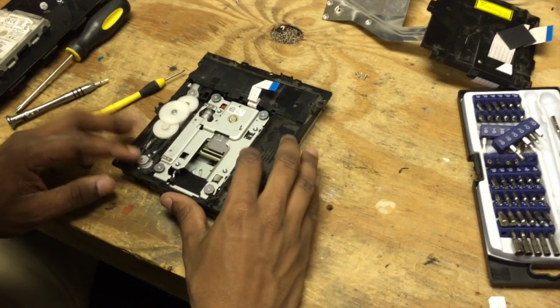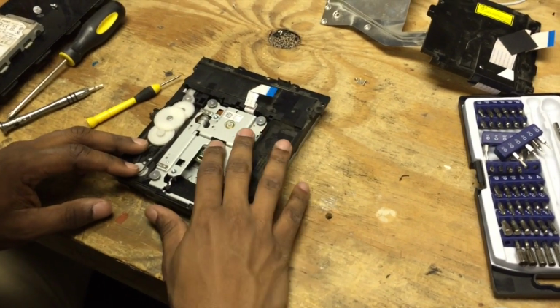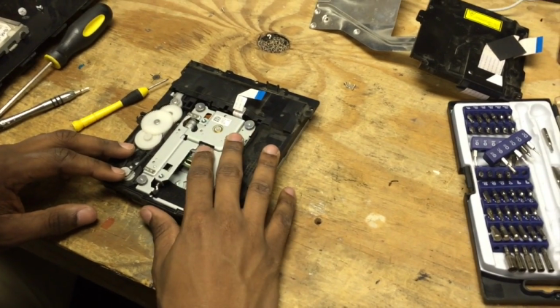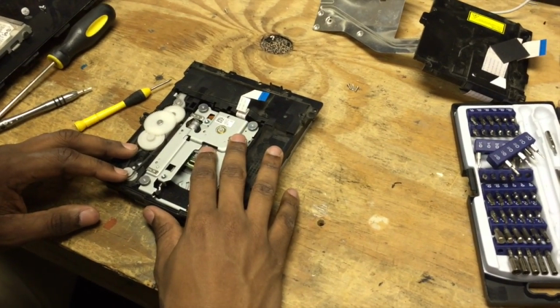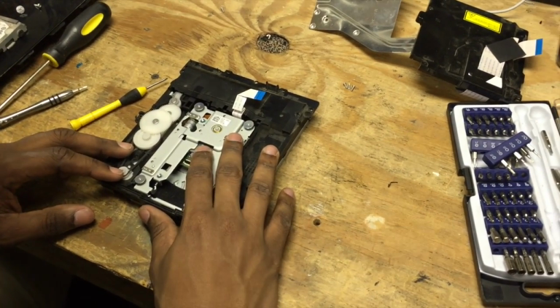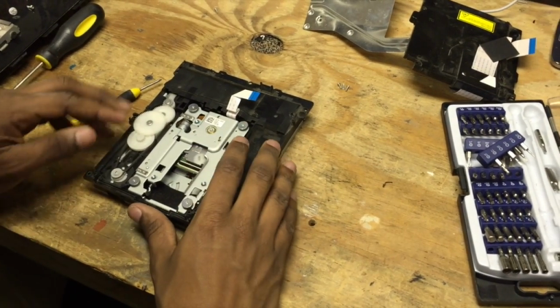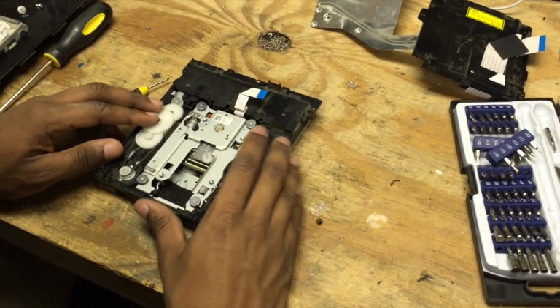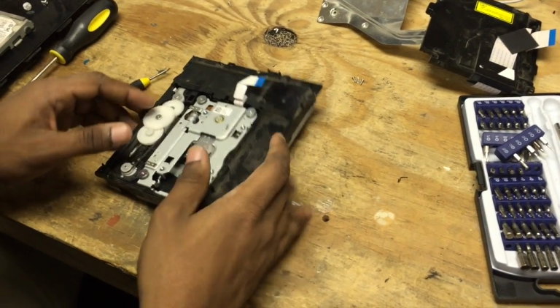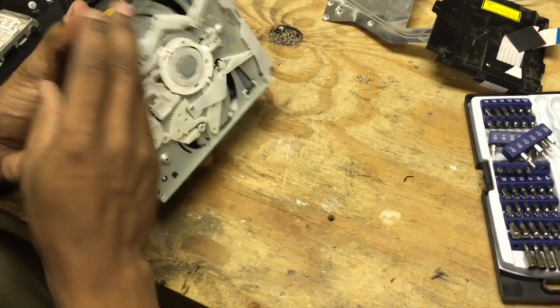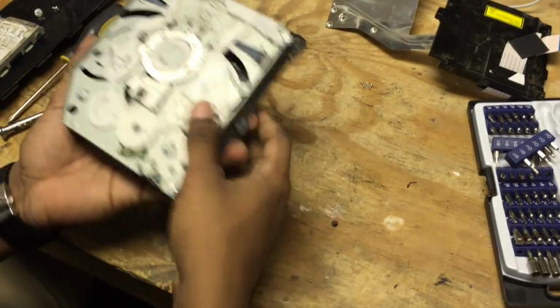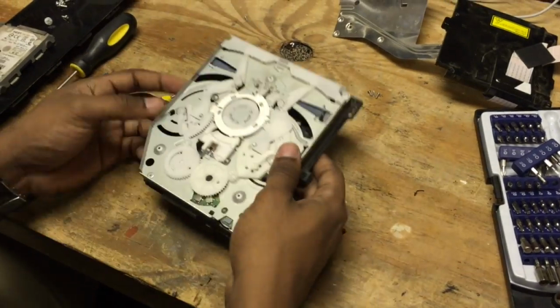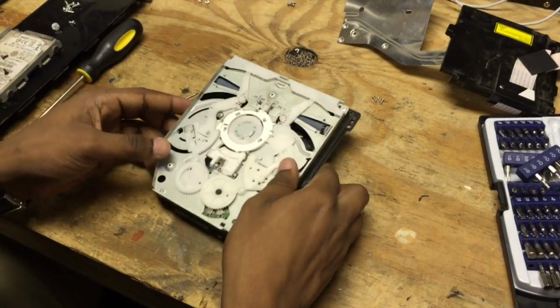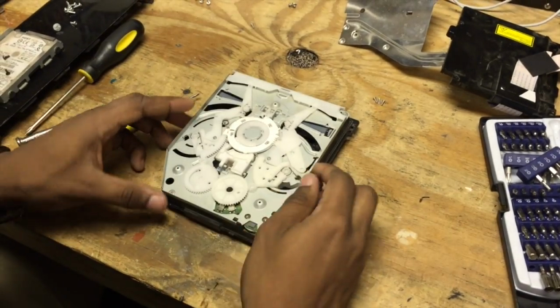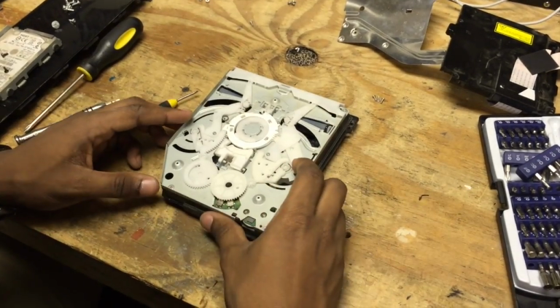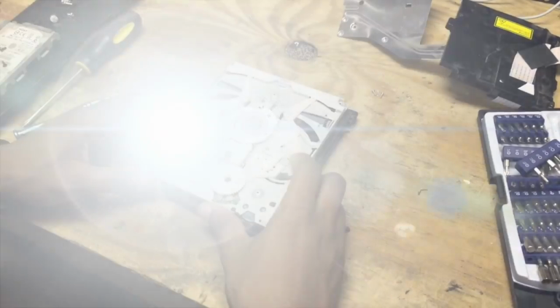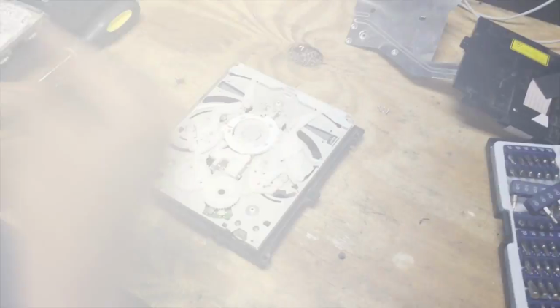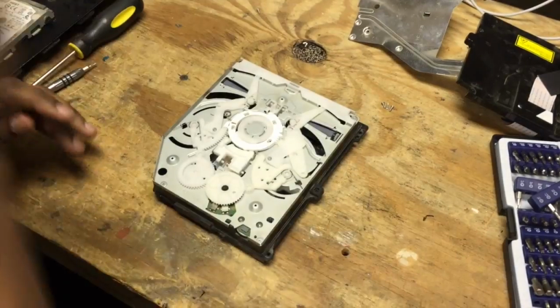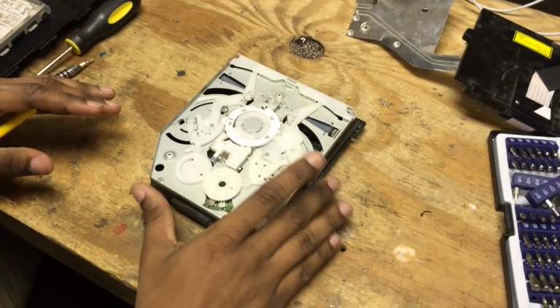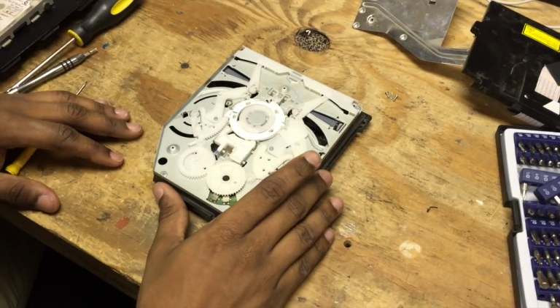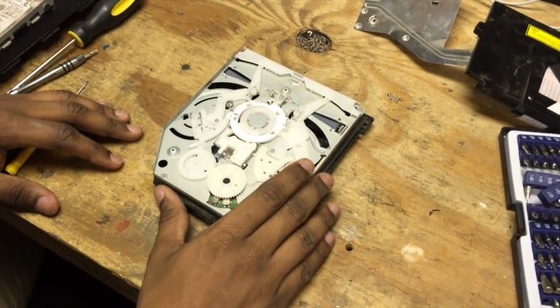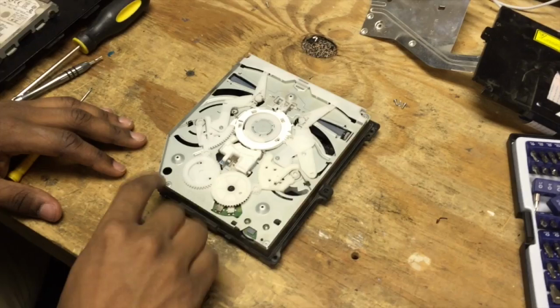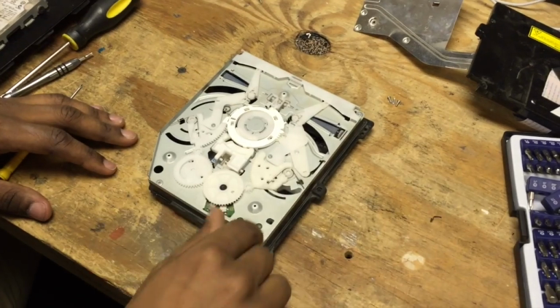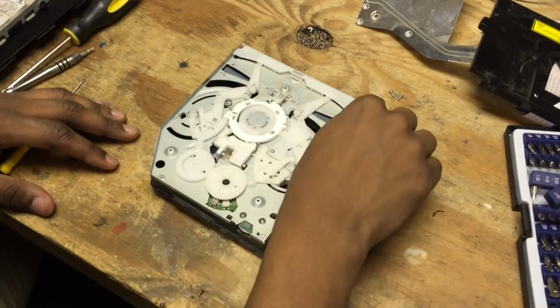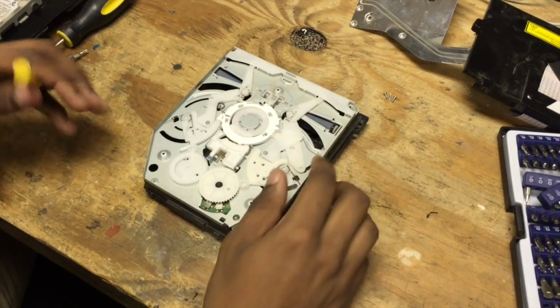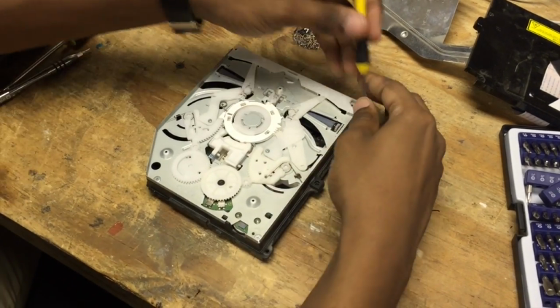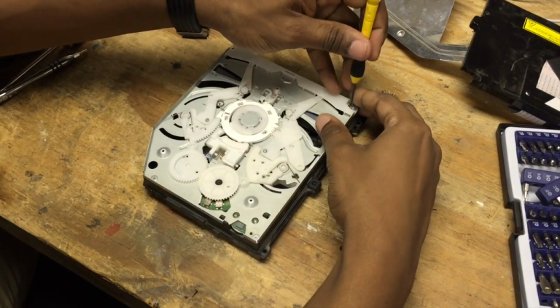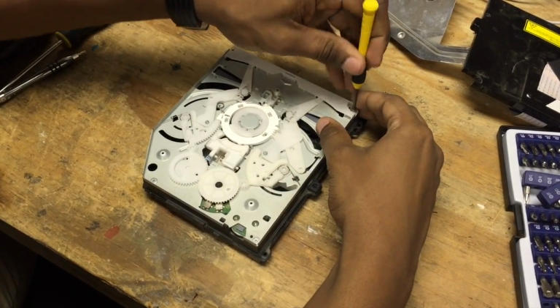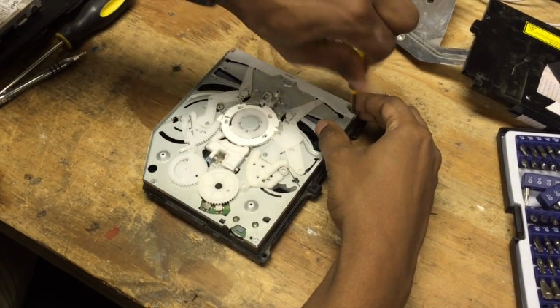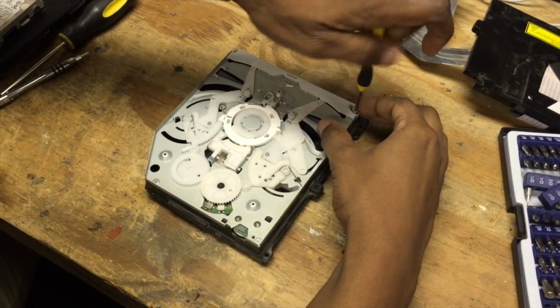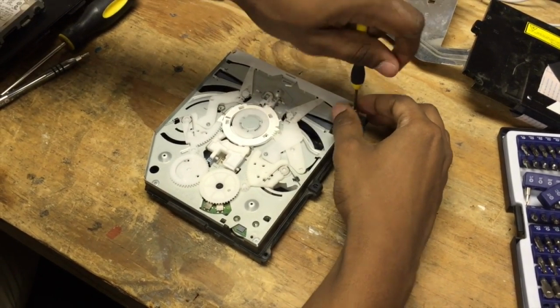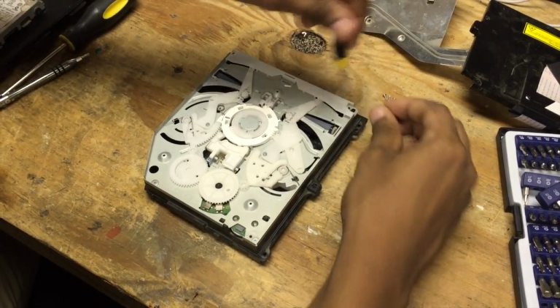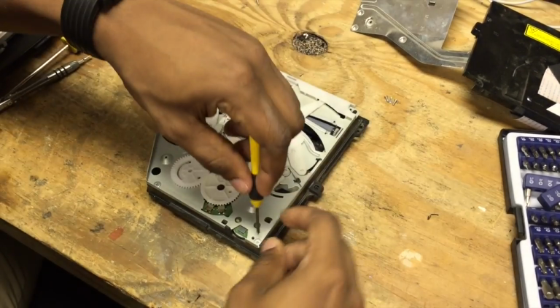Then we have our laser assembly, we have our gearing, and on this side we have the top. Now we have the top of the disk drive. We're going to take out three screws — this is going to remove this top assembly — and then we can learn how it works.